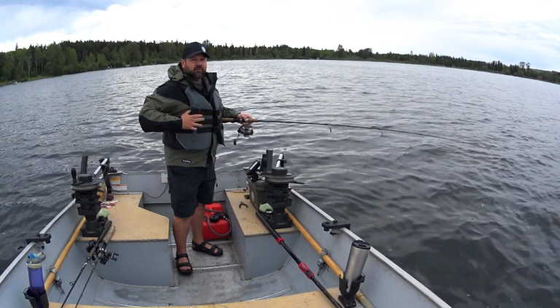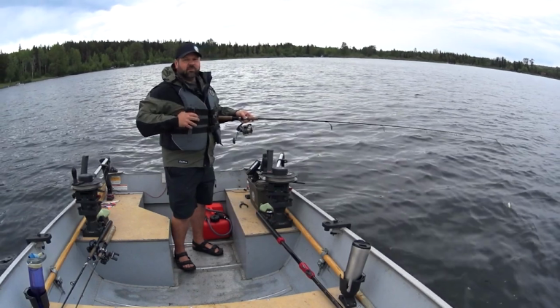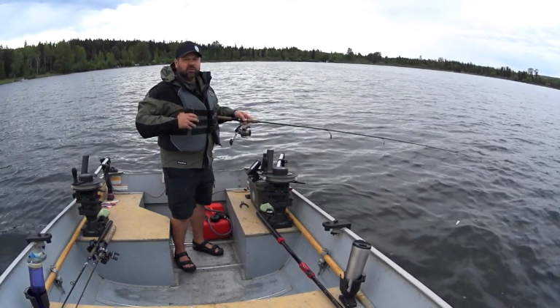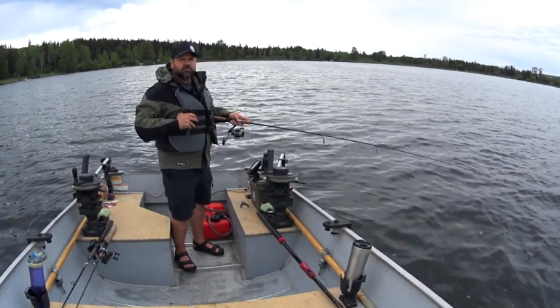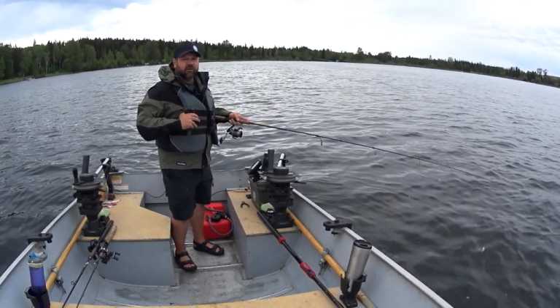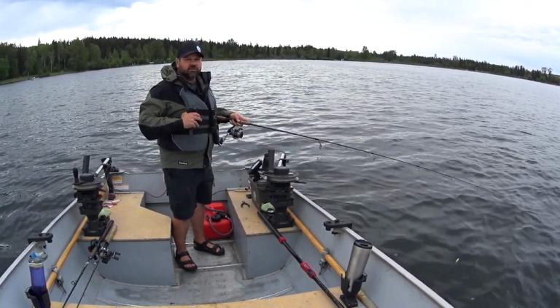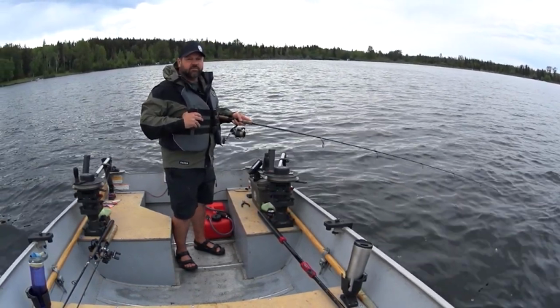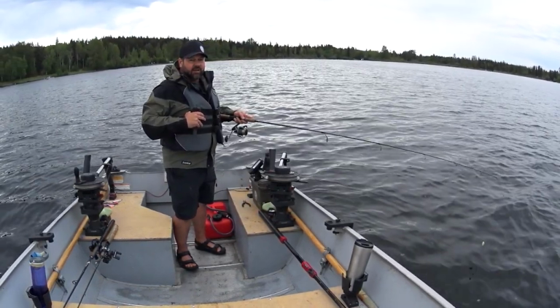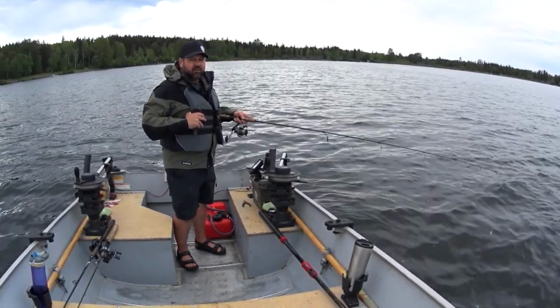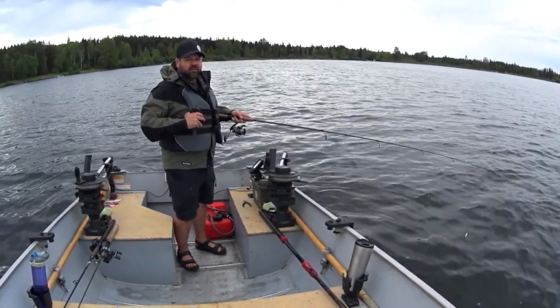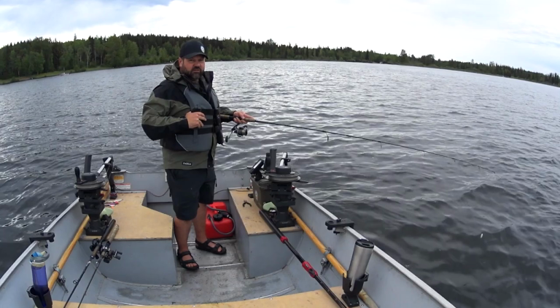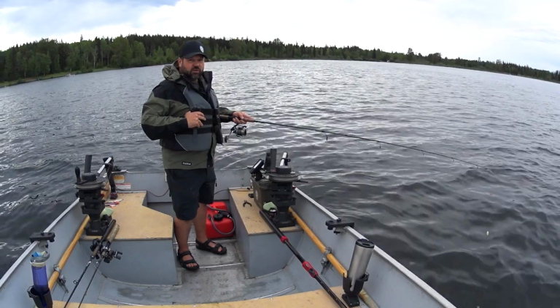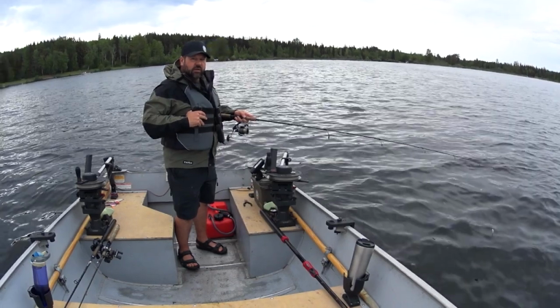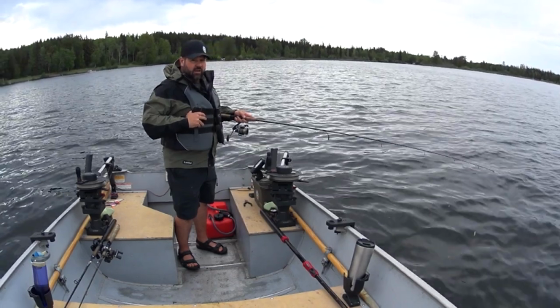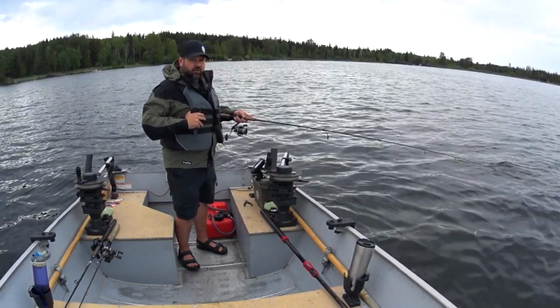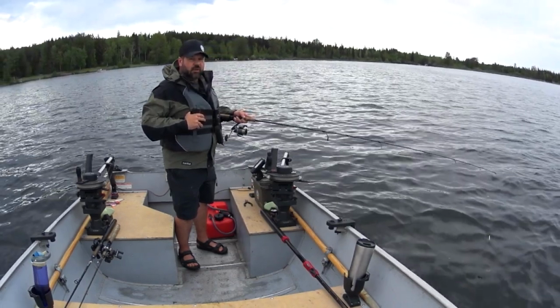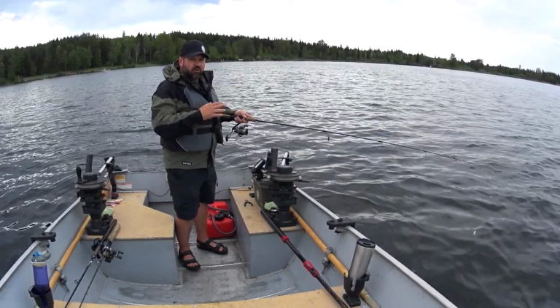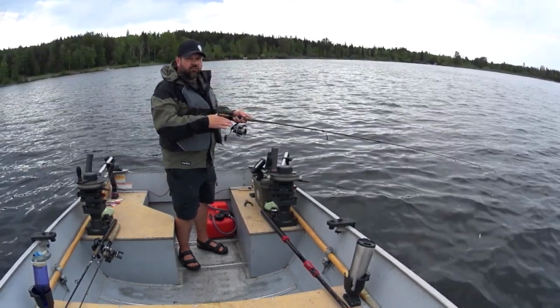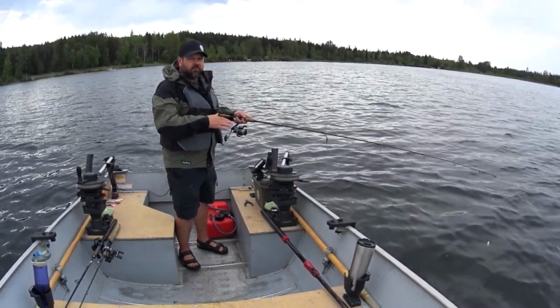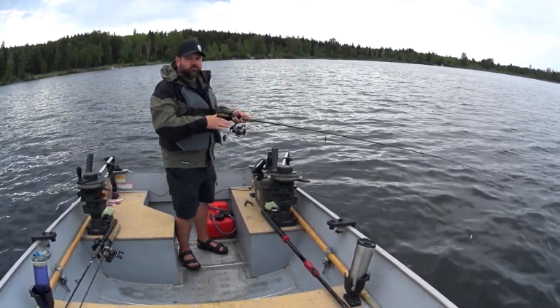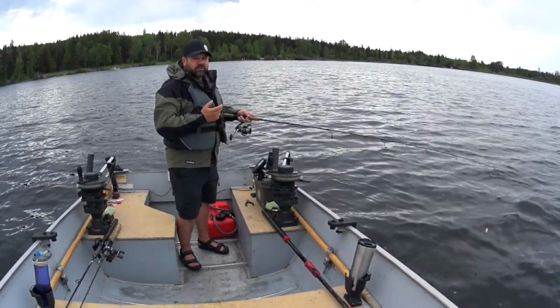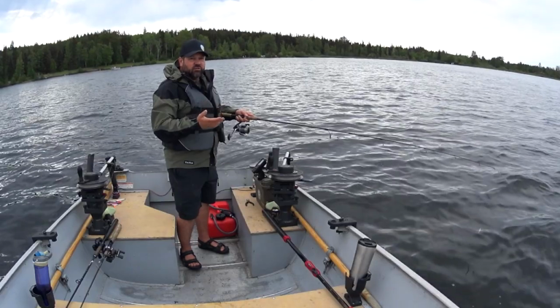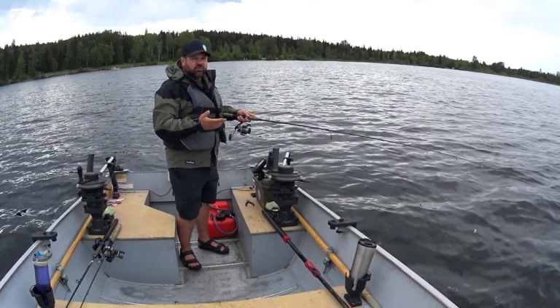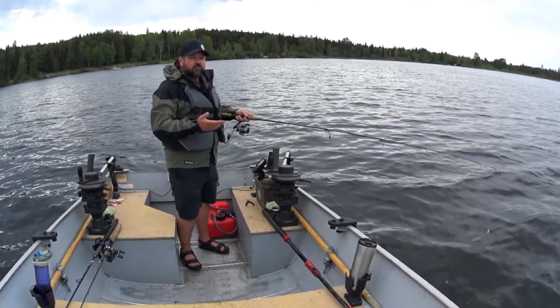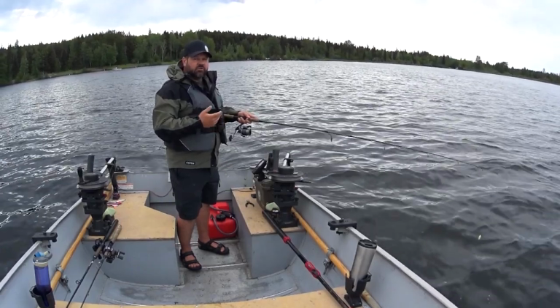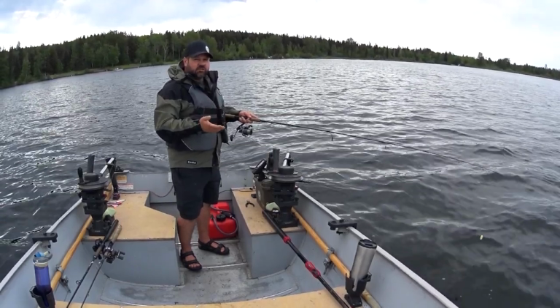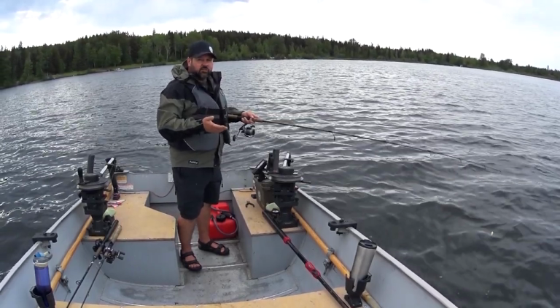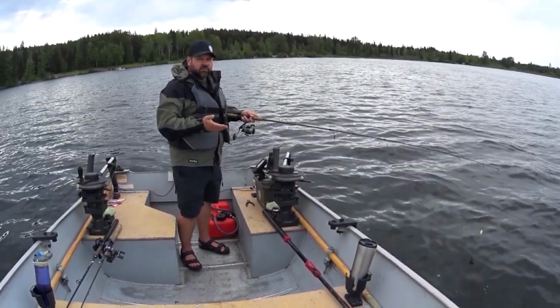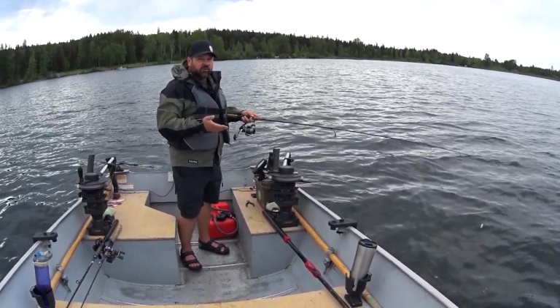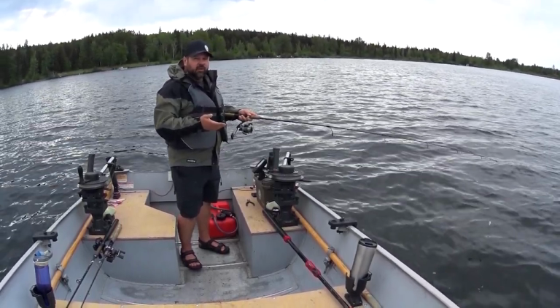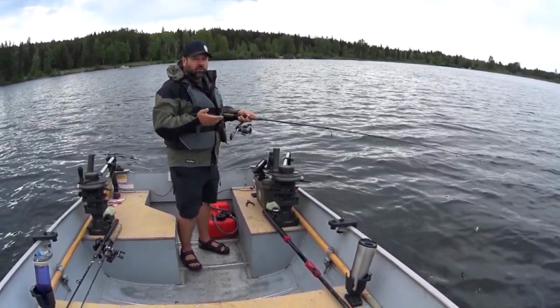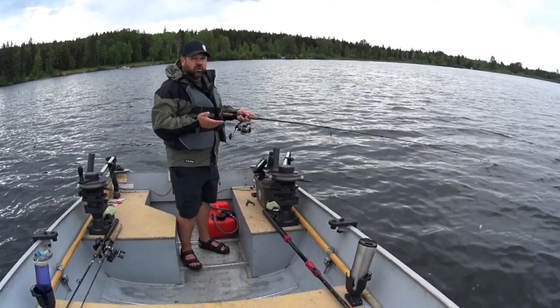Welcome to another episode of Fougere Family Adventures. Today I've decided to jig for kokanee. I am anchored and I am marking a lot of fish coming through. This is a new method to me — I tried this last week on Stump Lake and it worked pretty well.